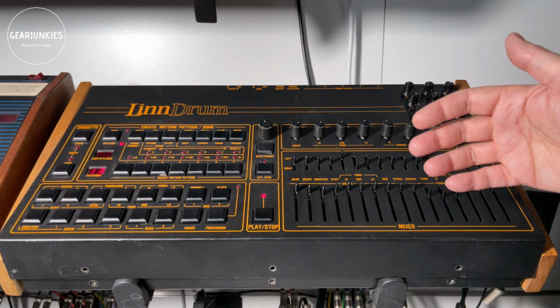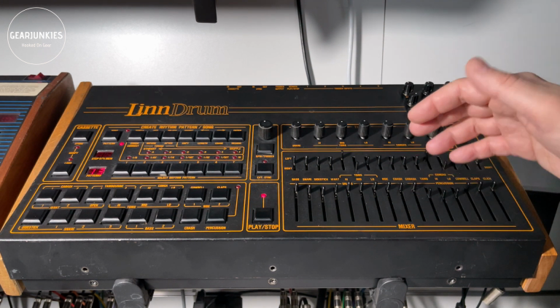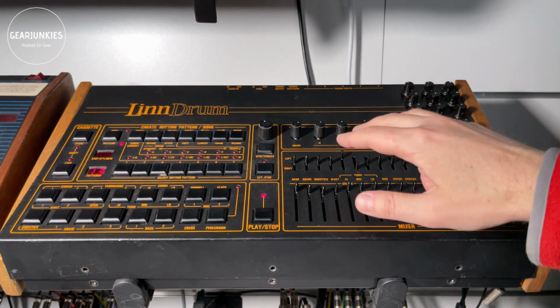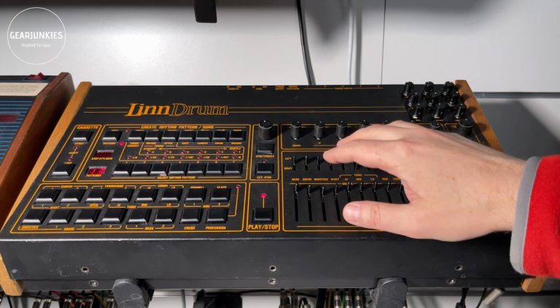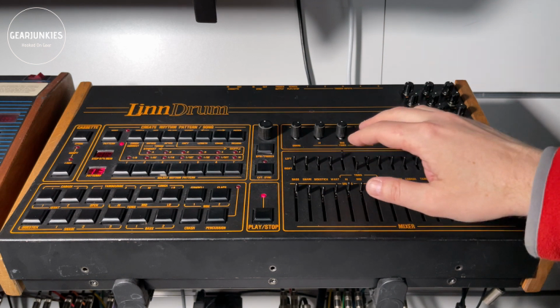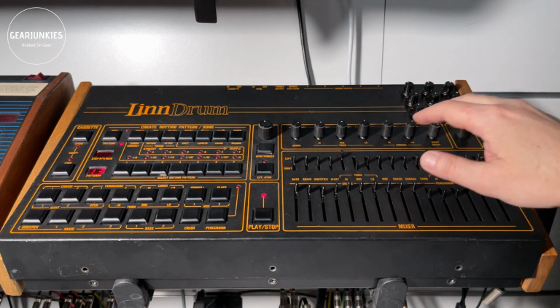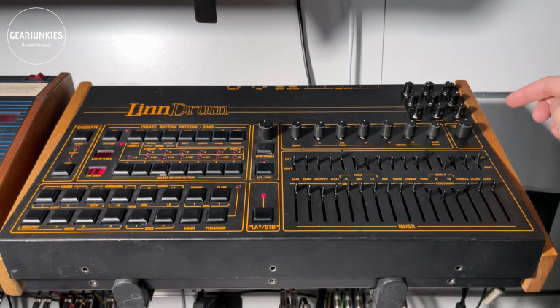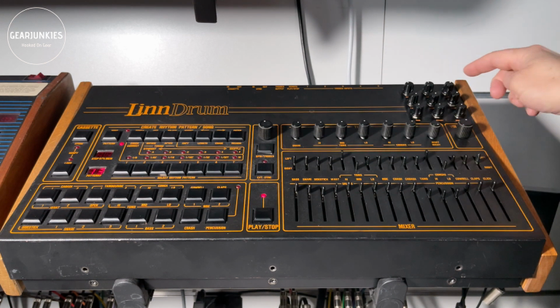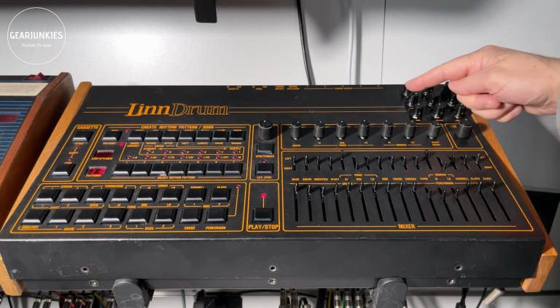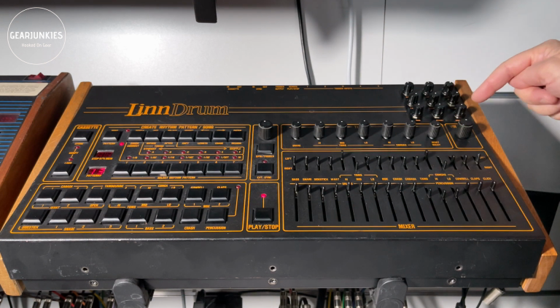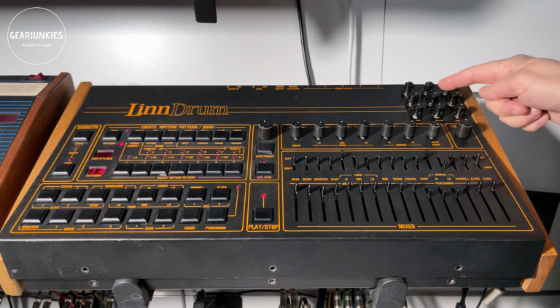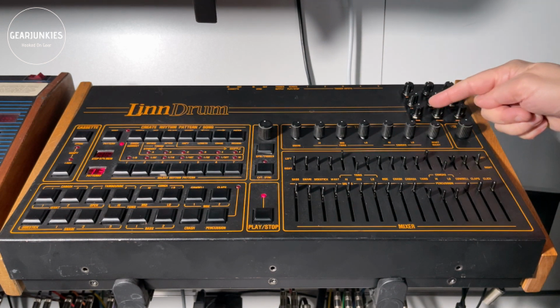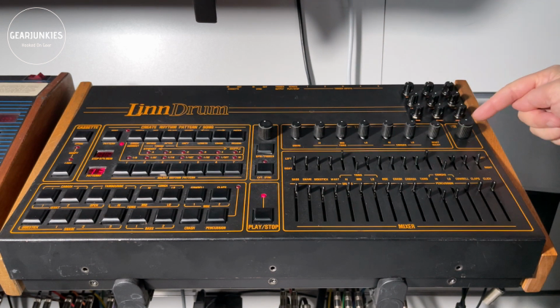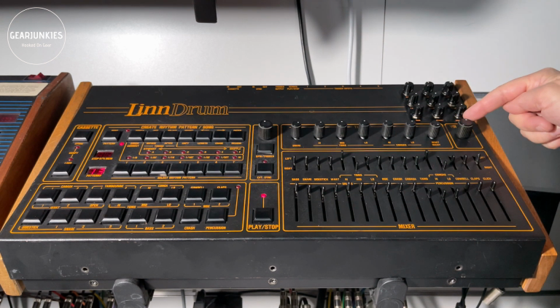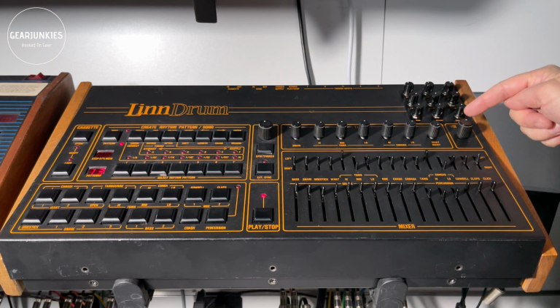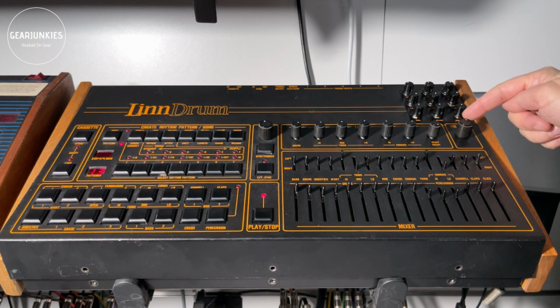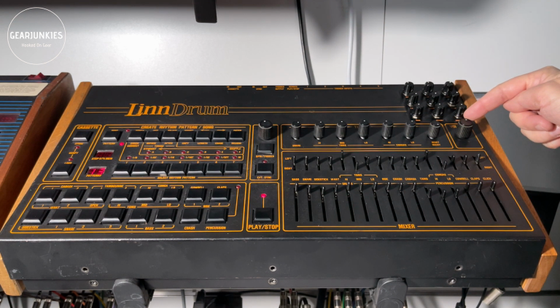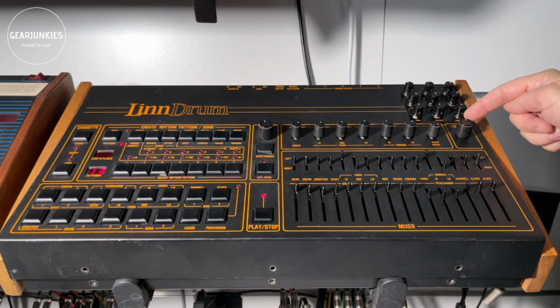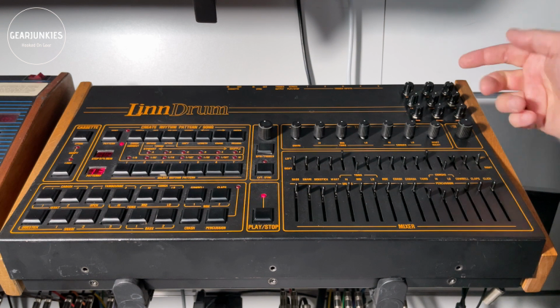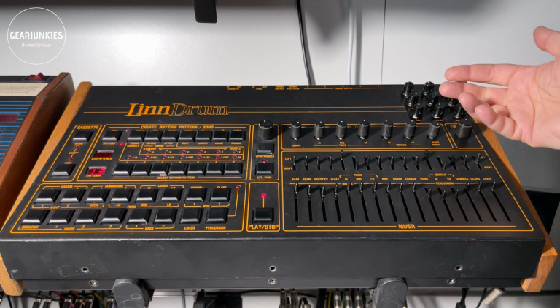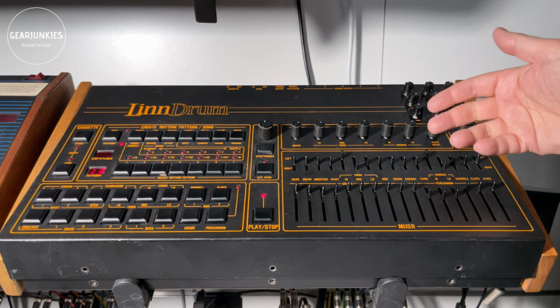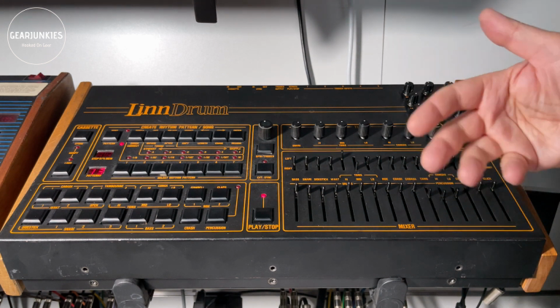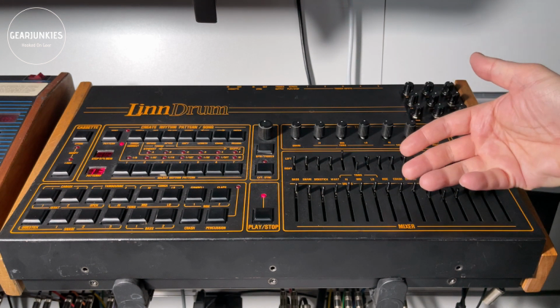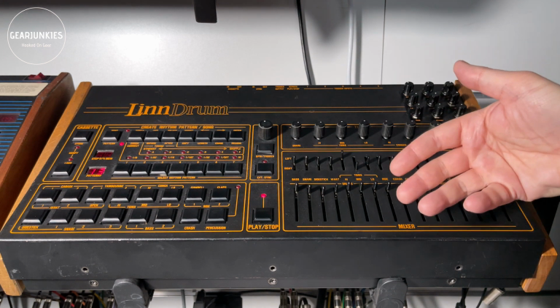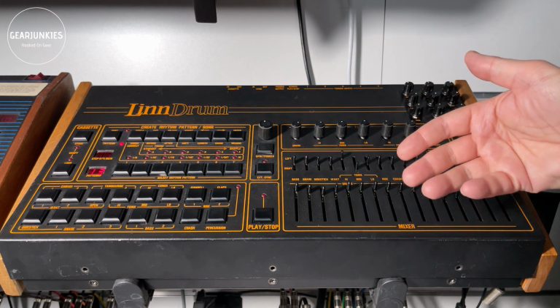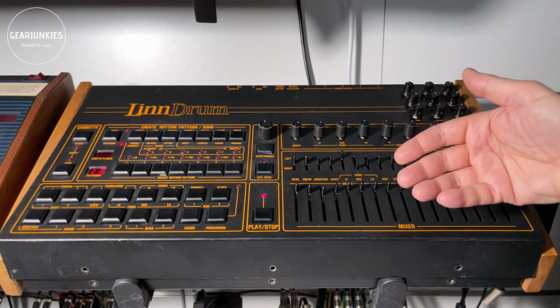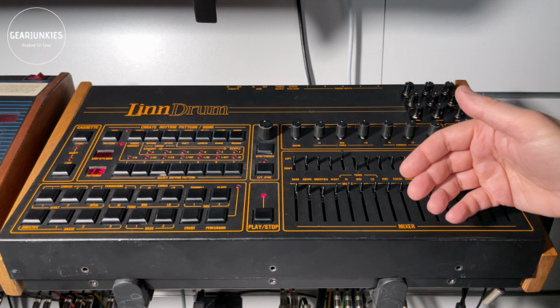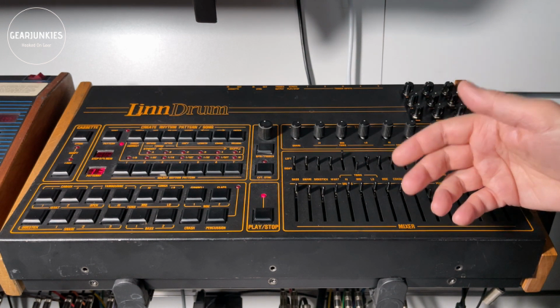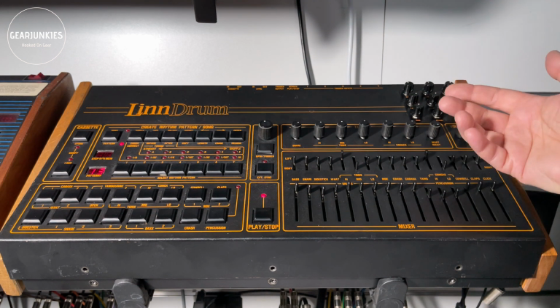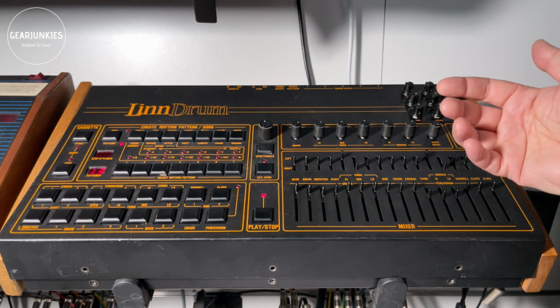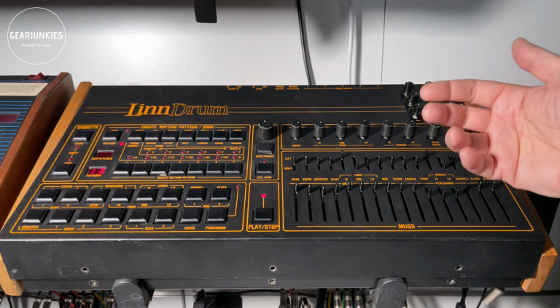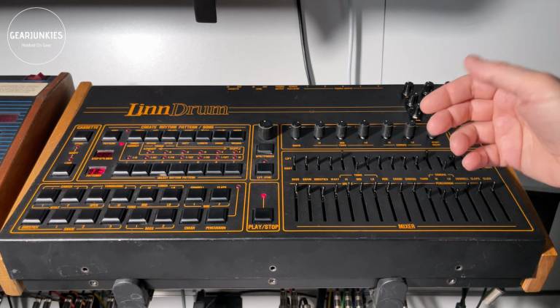My LinnDrum was modified with pitch knobs for all the sounds, which gives really nice lo-fi effects to the drums. Let me show you how that sounds.